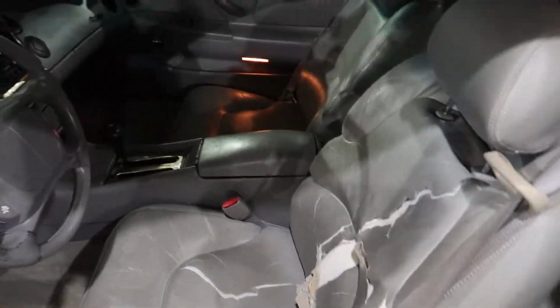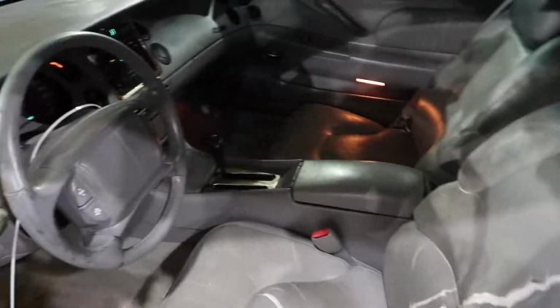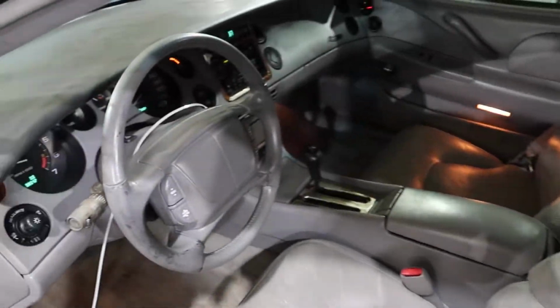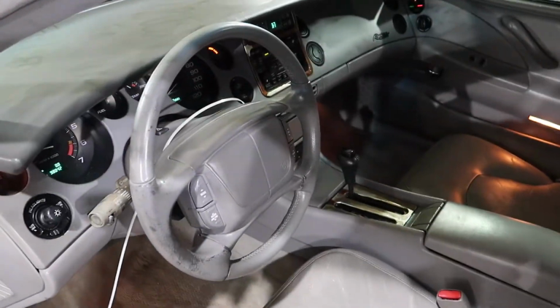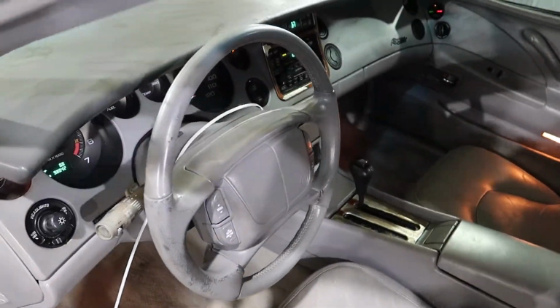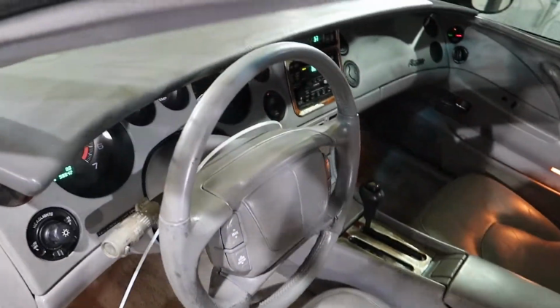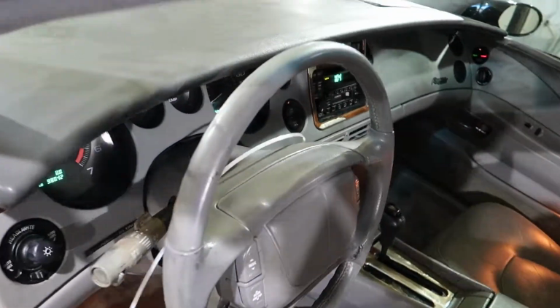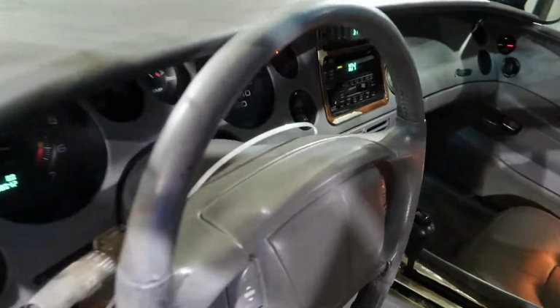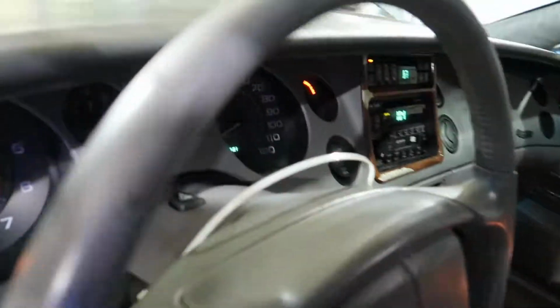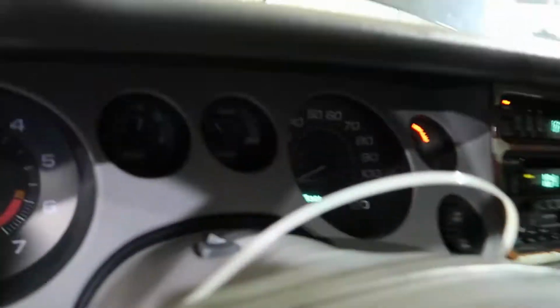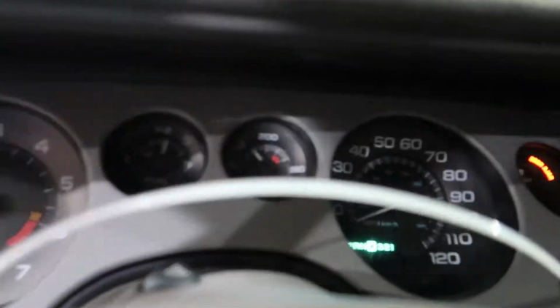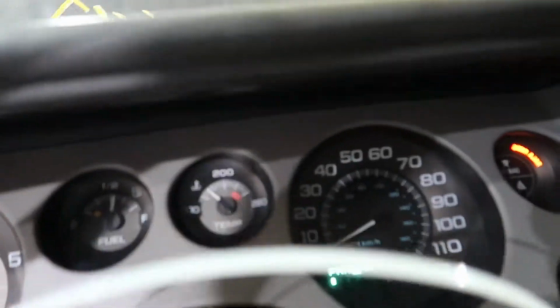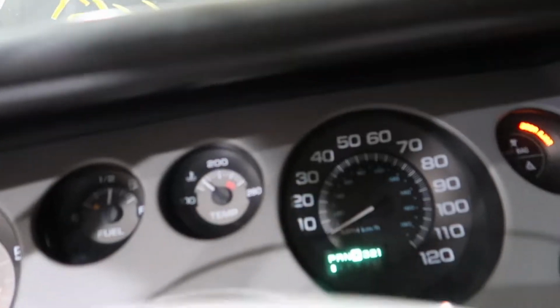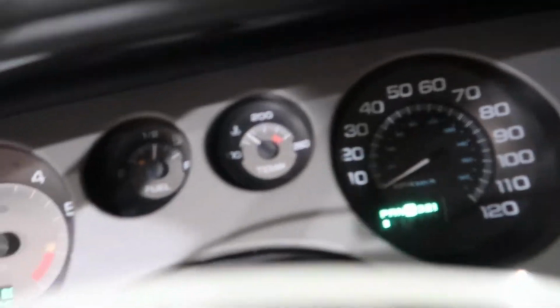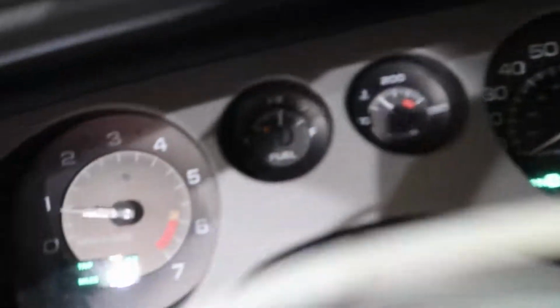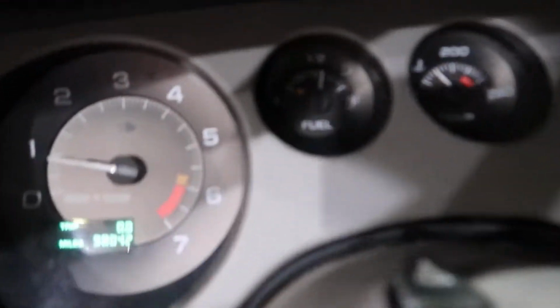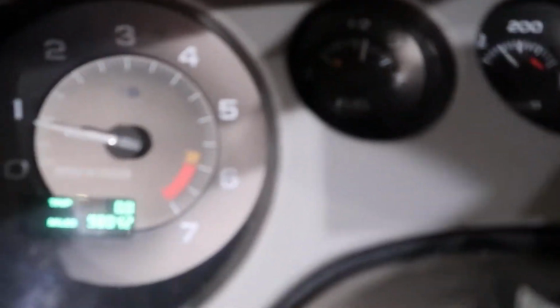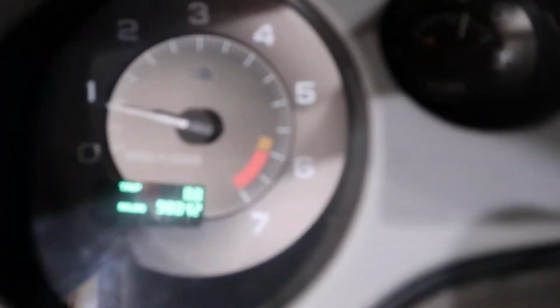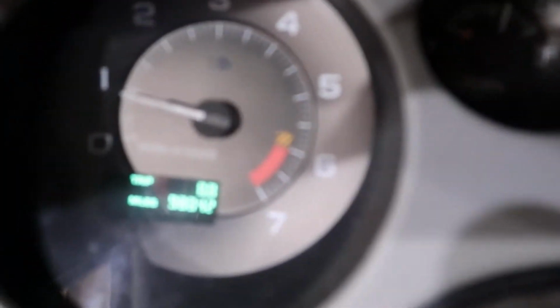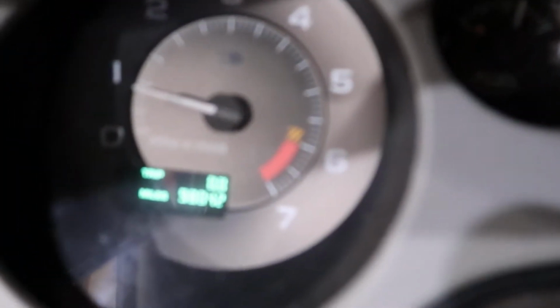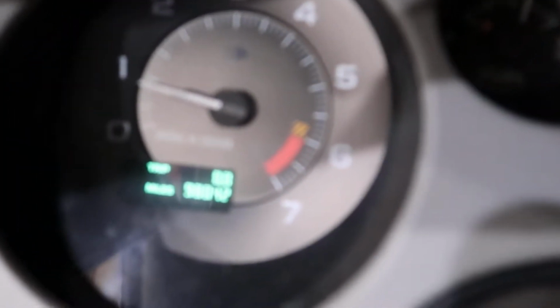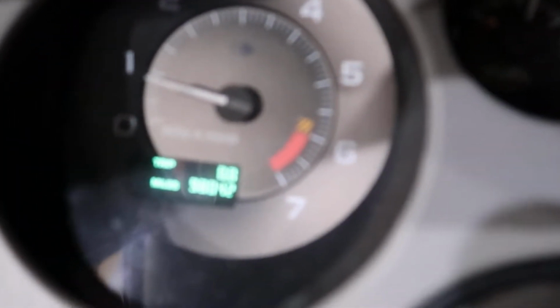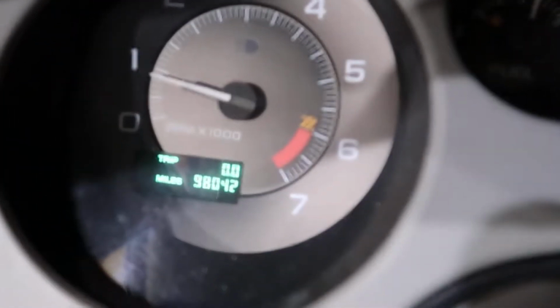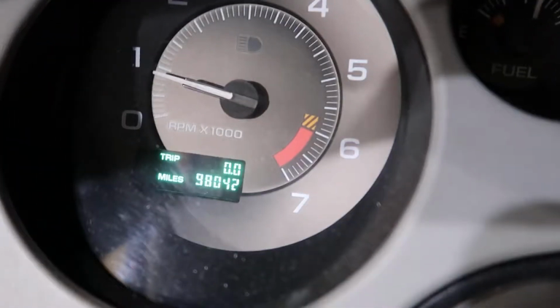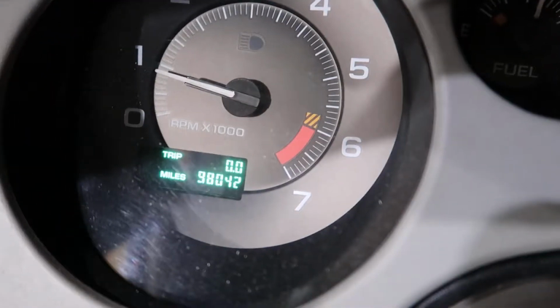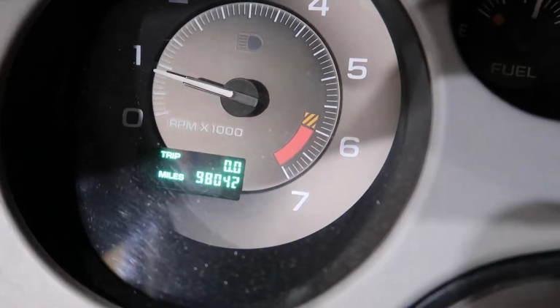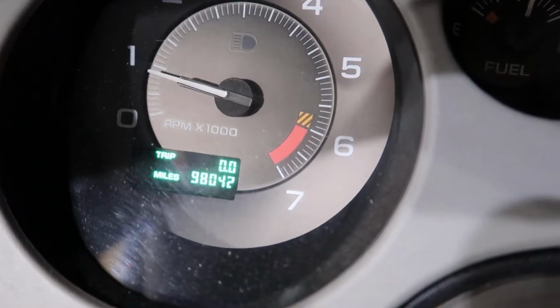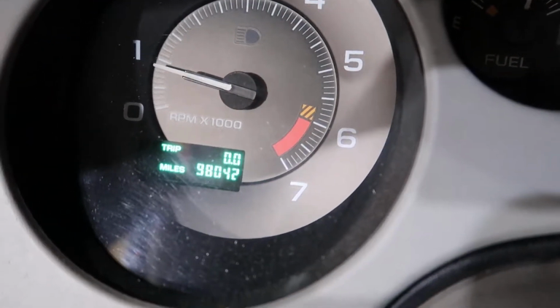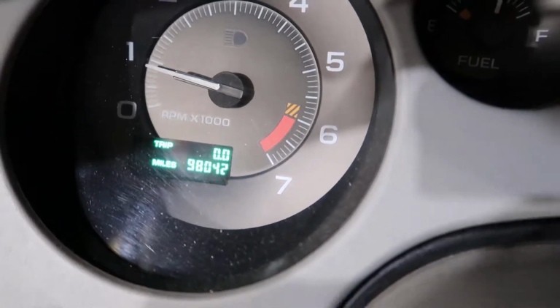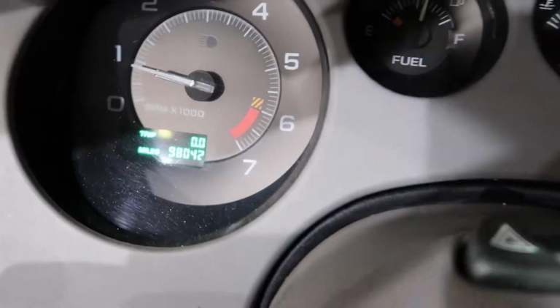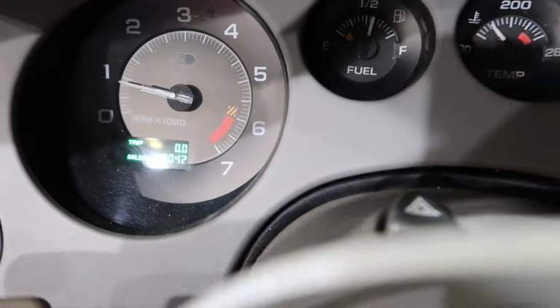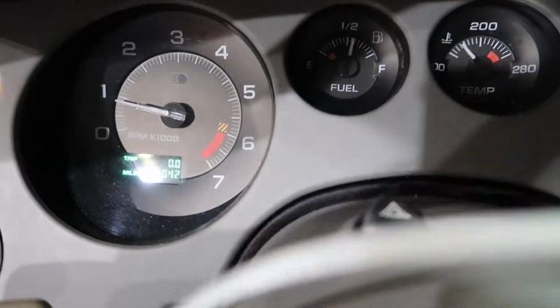Stepping inside here, we've got 98,042 miles.